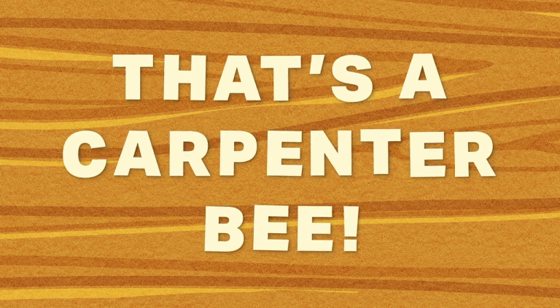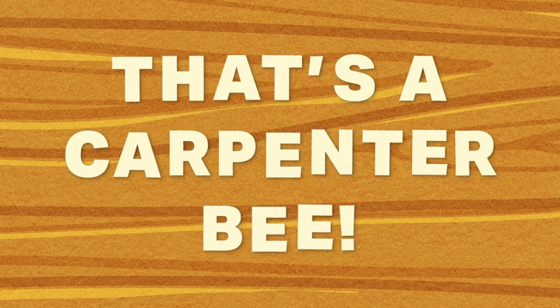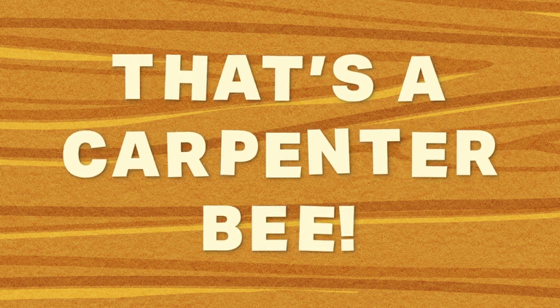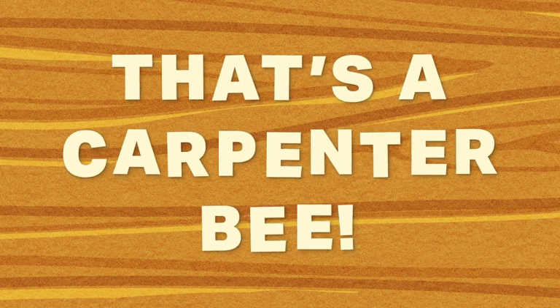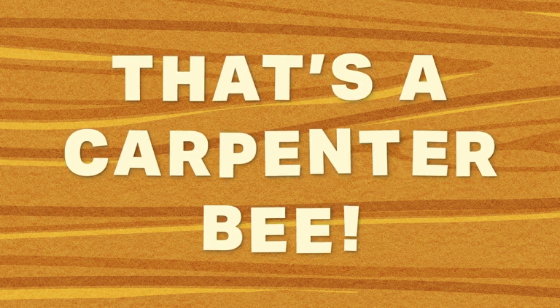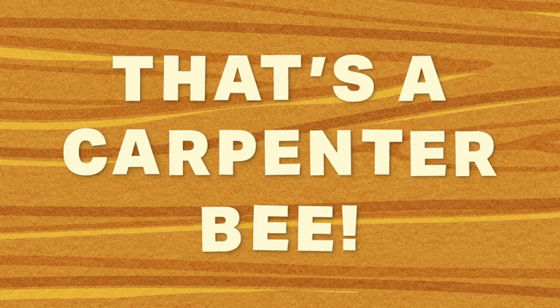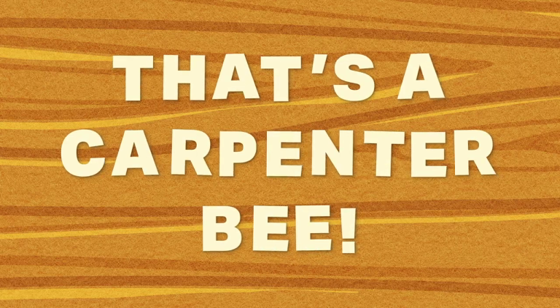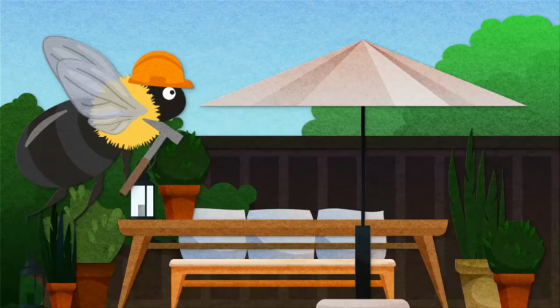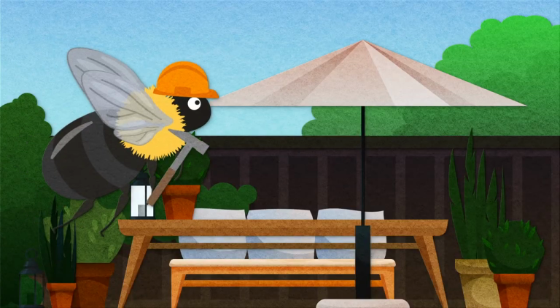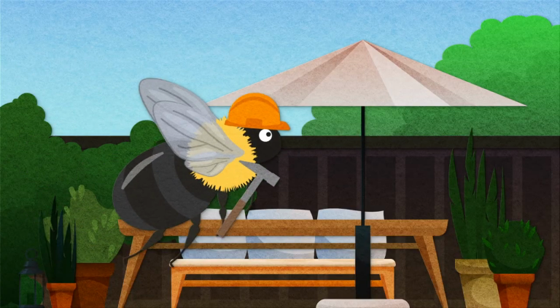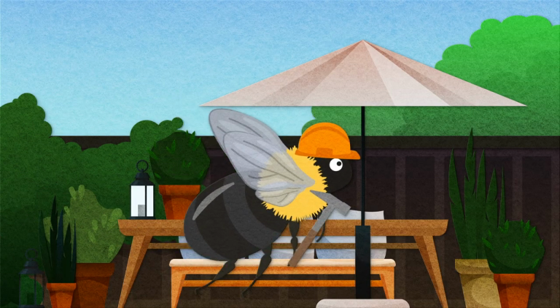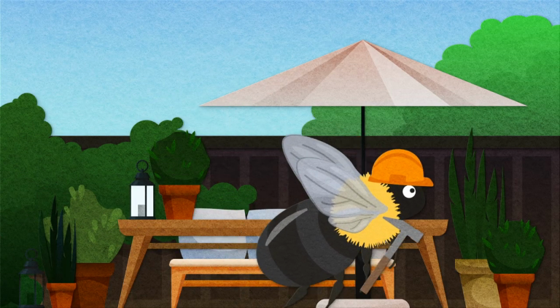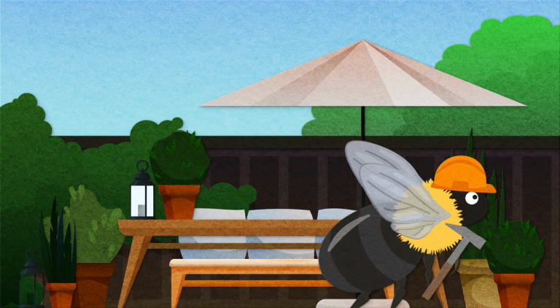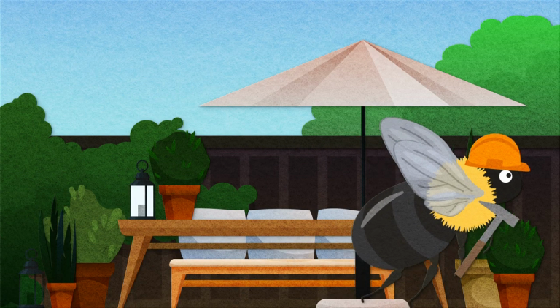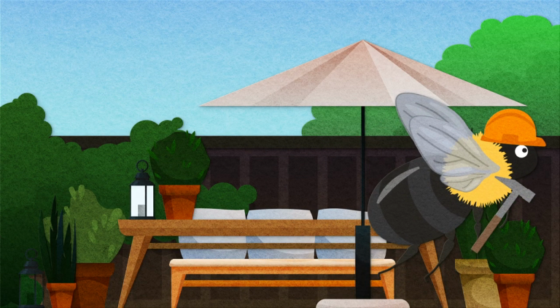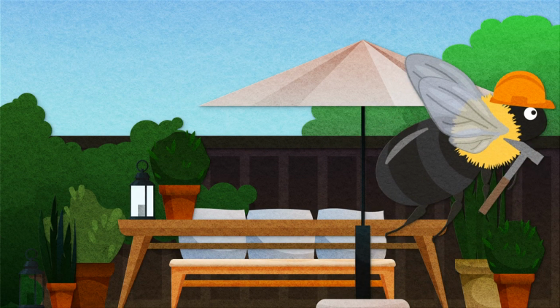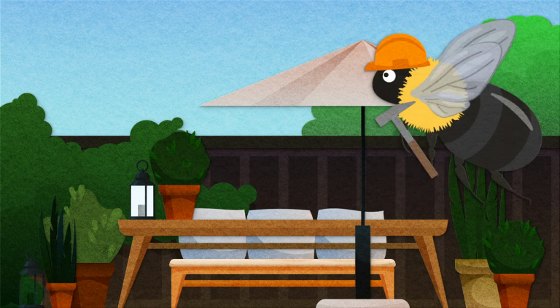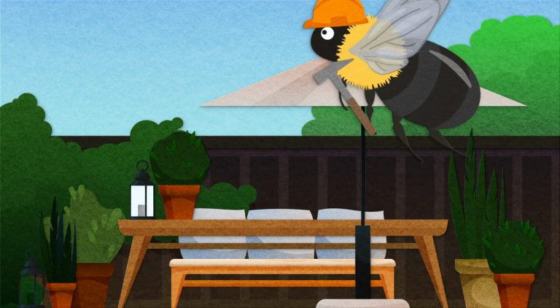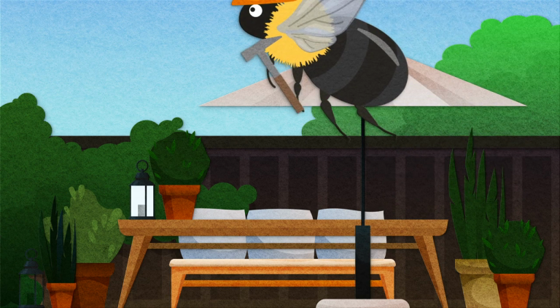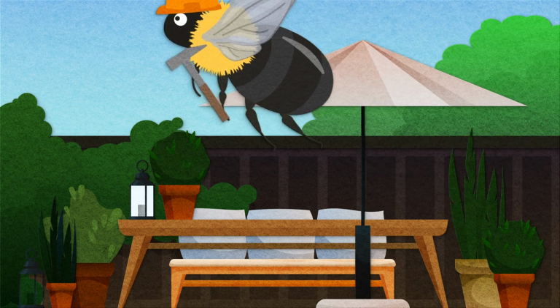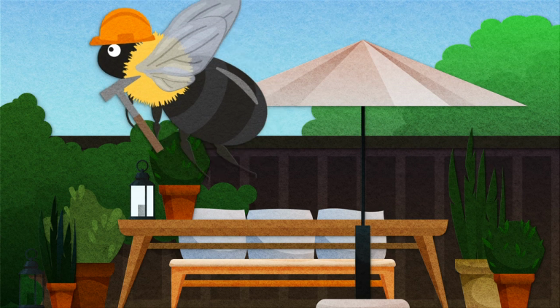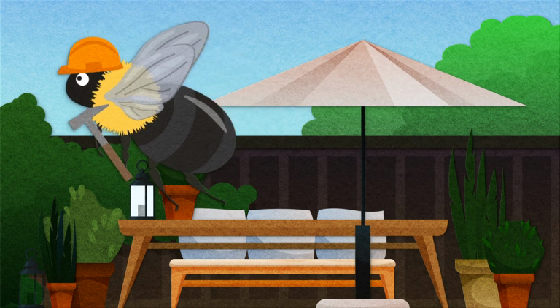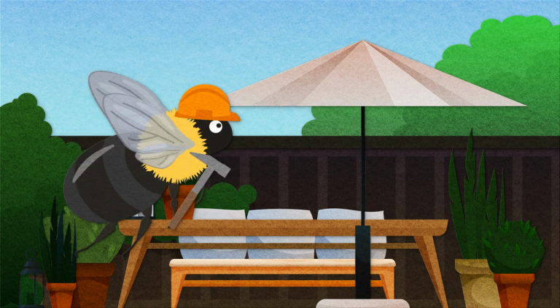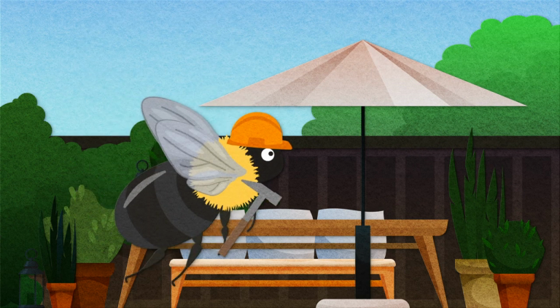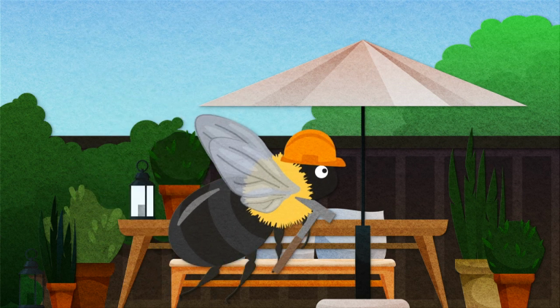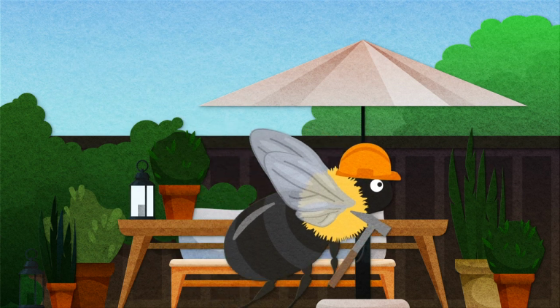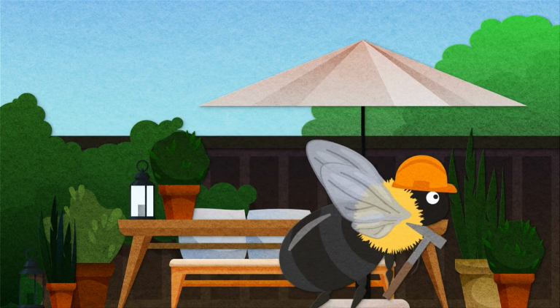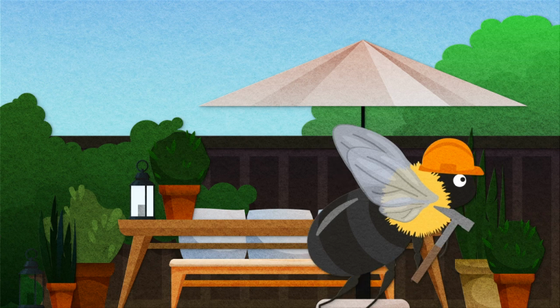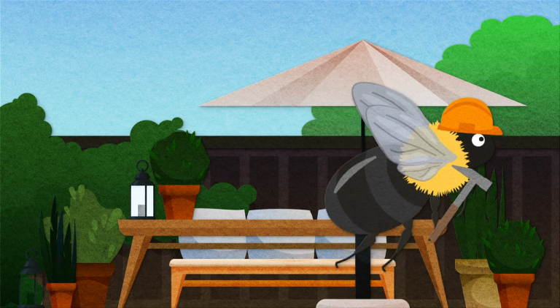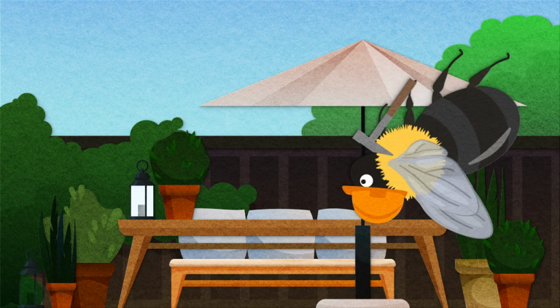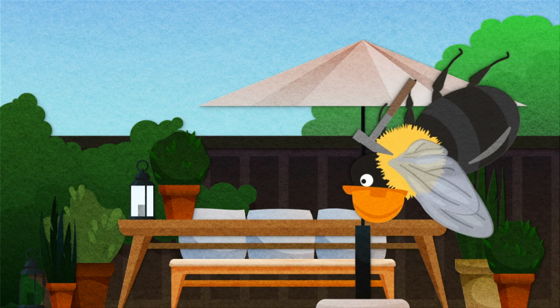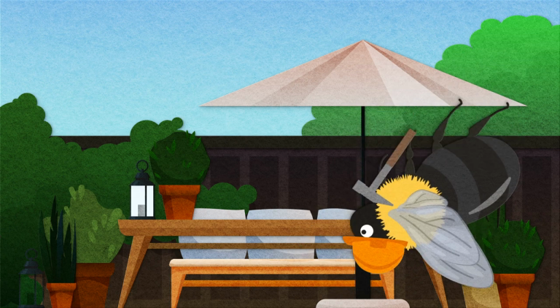So what the heck is Boris doing hovering in my backyard? Well, Boris is defending his territory from other male bees of his species. Males establish territory near the nest entrances of females. Once he mates with the female bees, he will promptly die. Sorry, Boris.